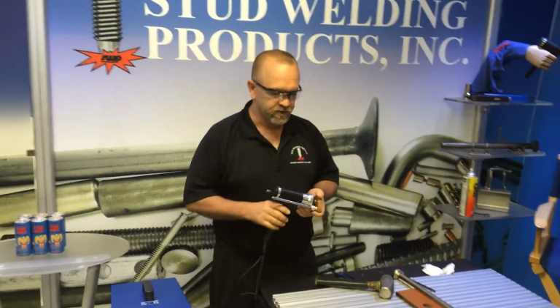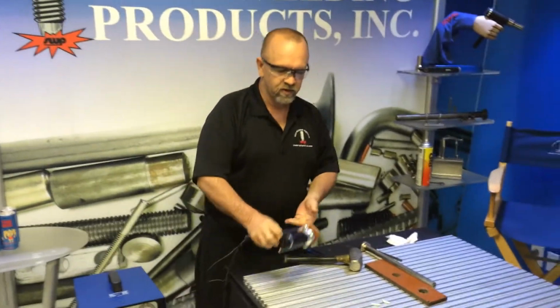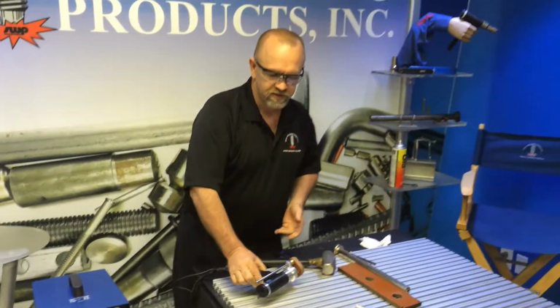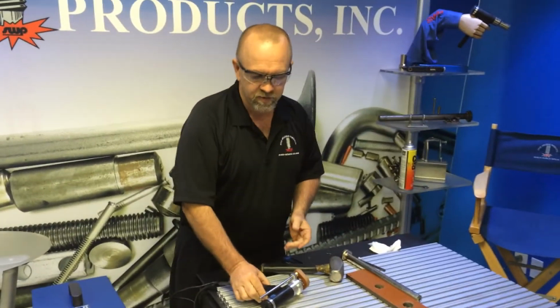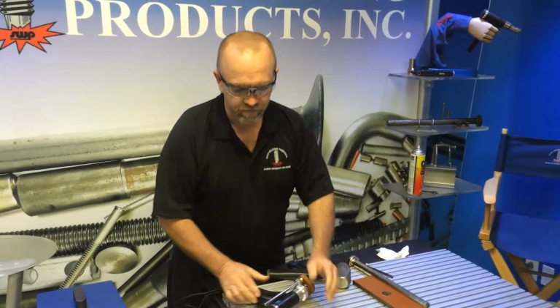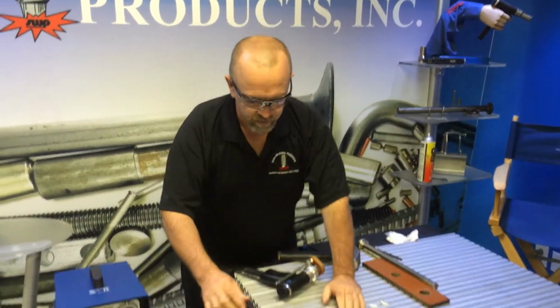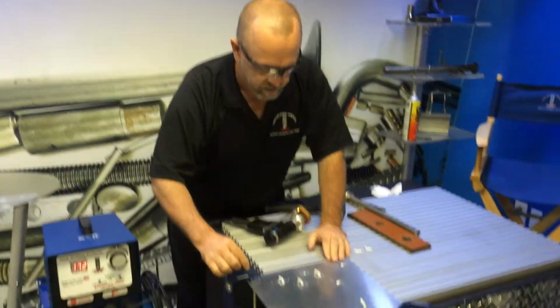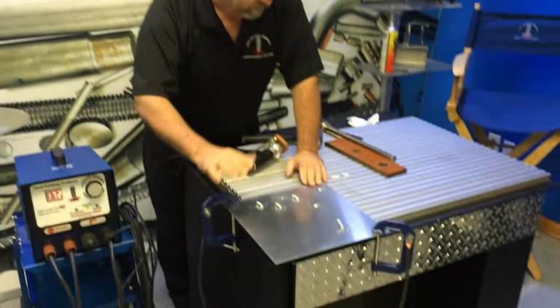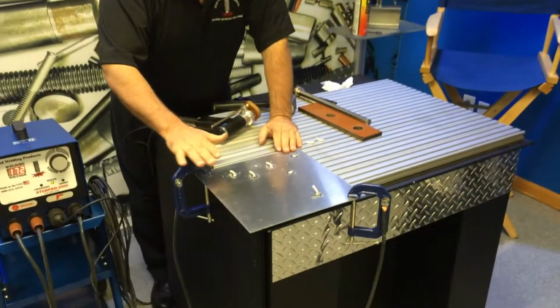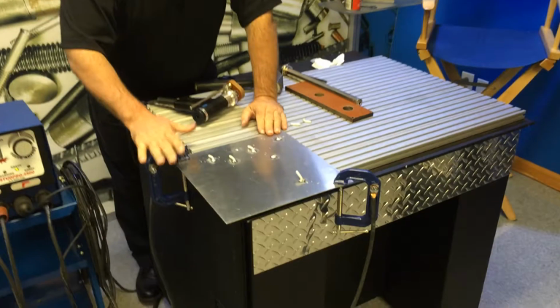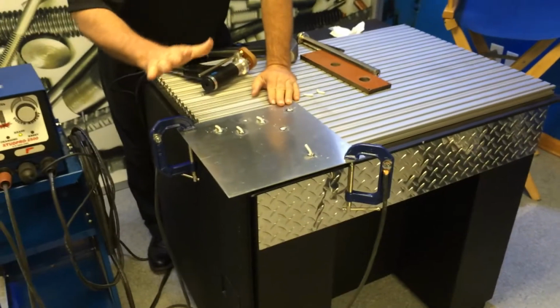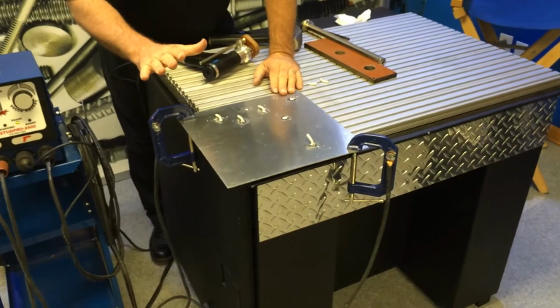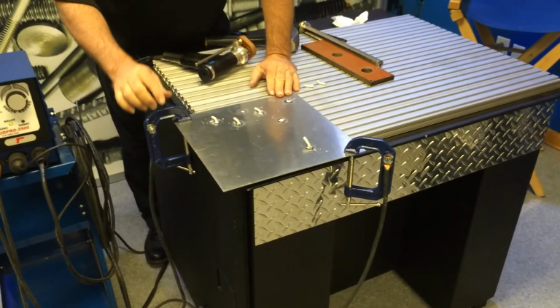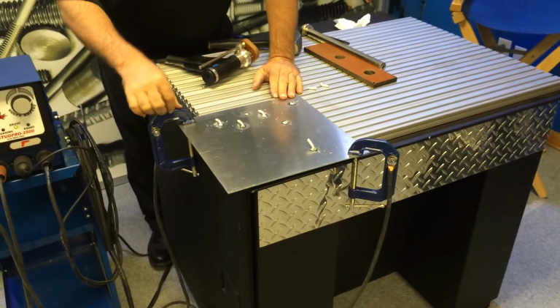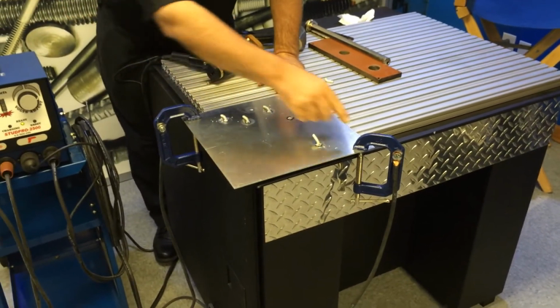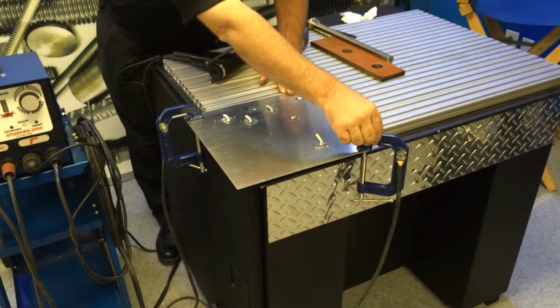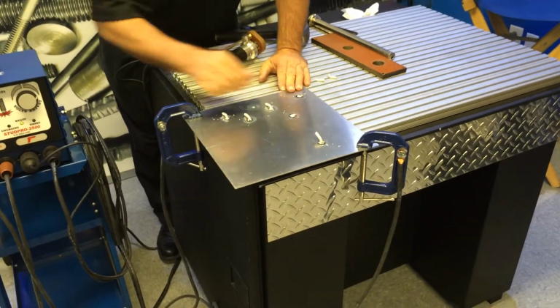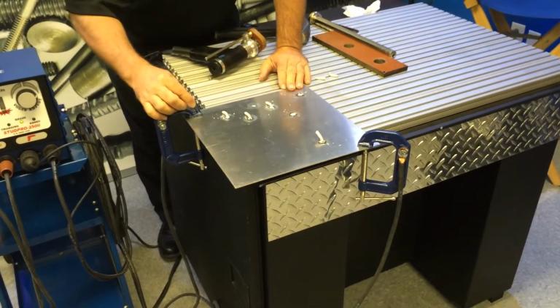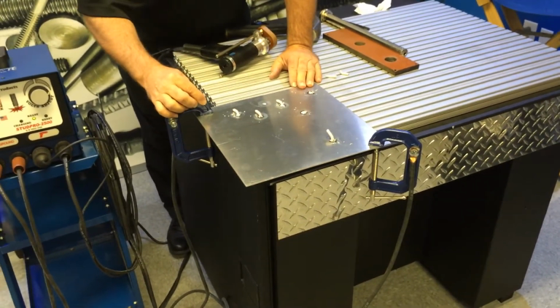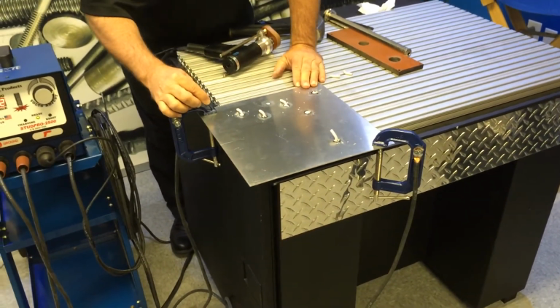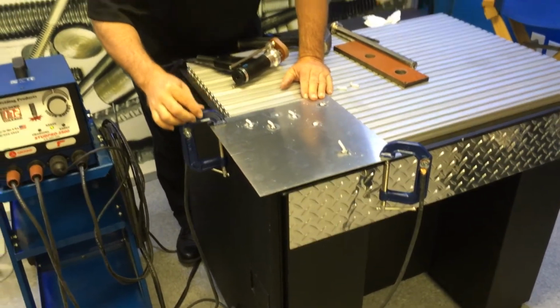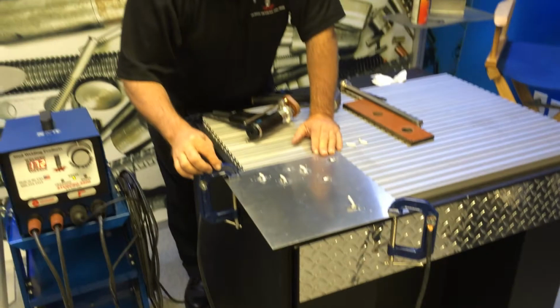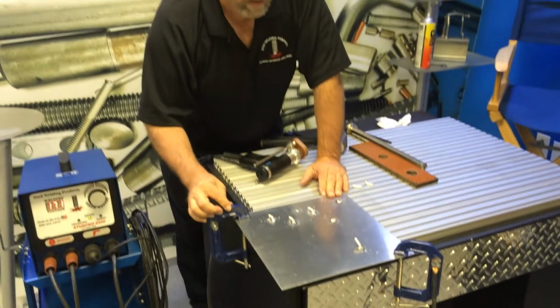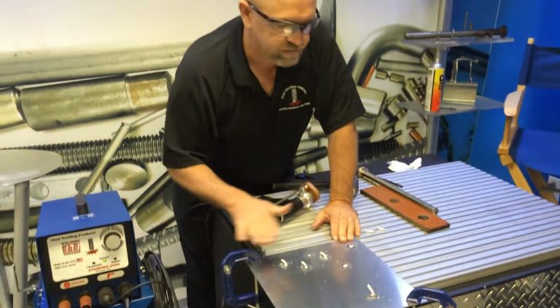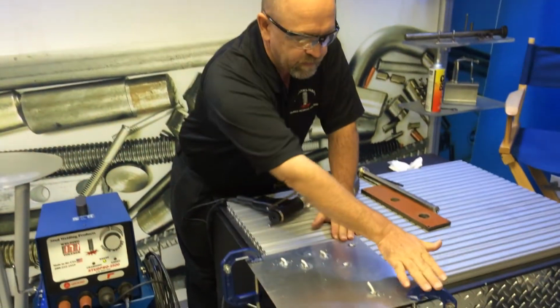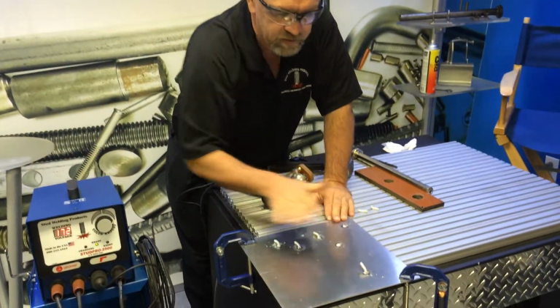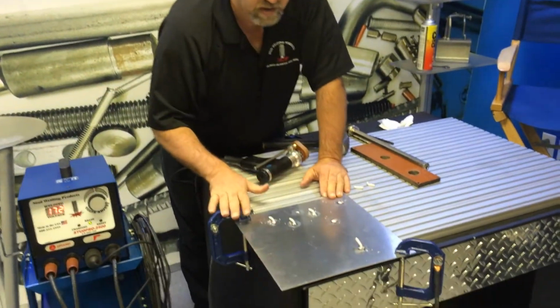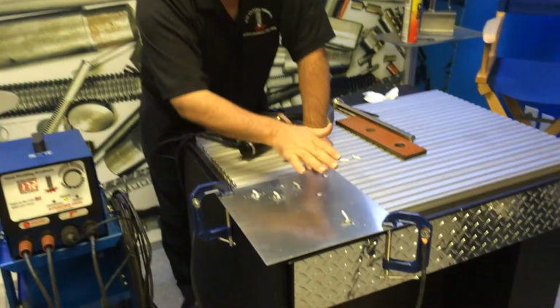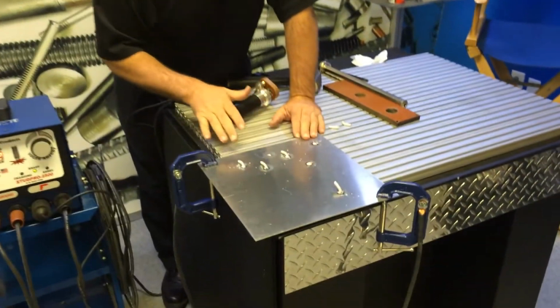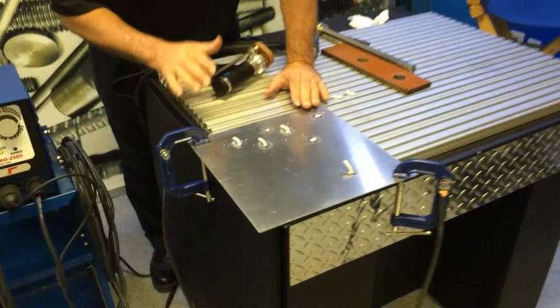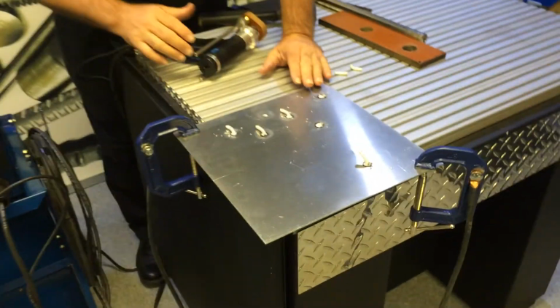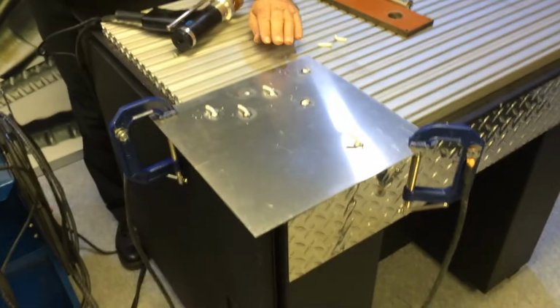The first thing we want to do is set up my material. I want to make sure the material is clean and that my grounds are on shiny, clean metal. I want to locate my grounds on either side of my weld zone. This is very important.